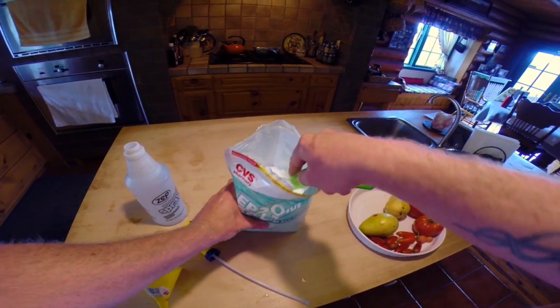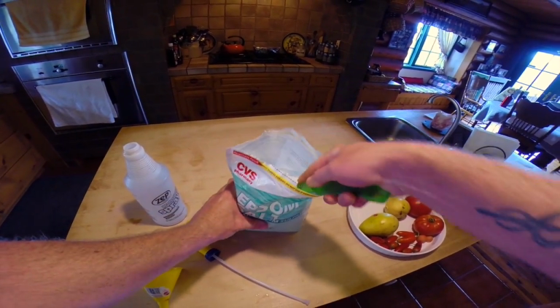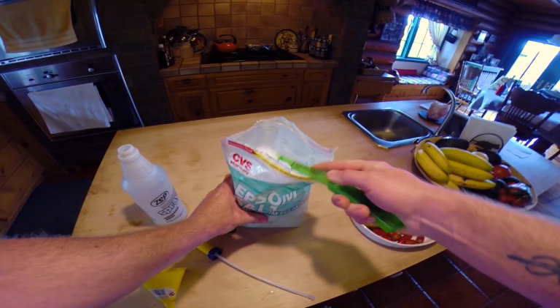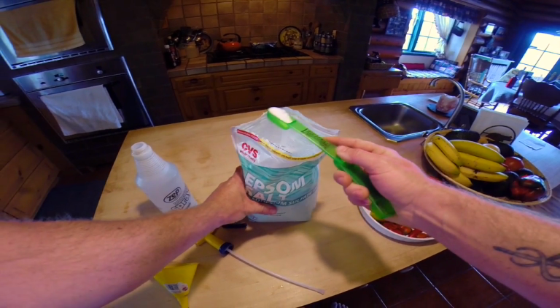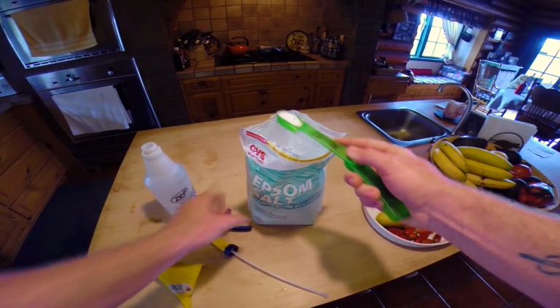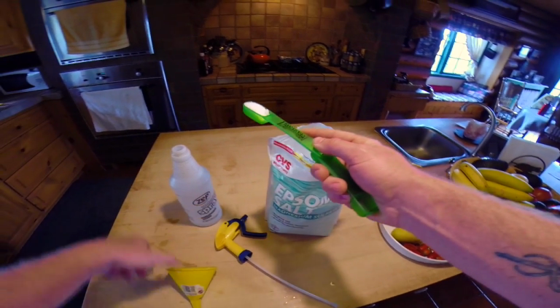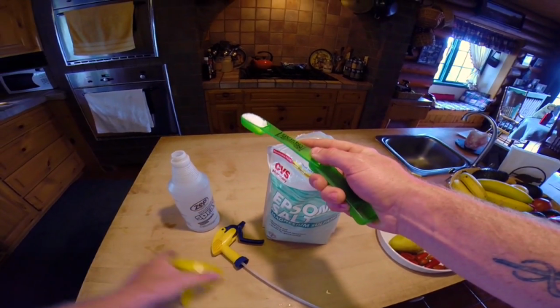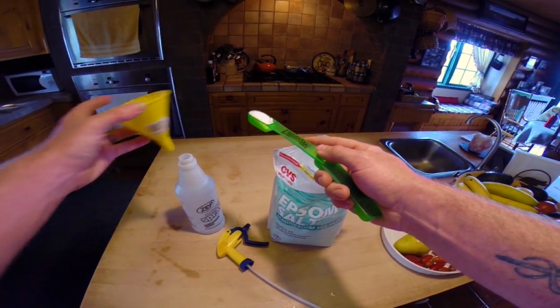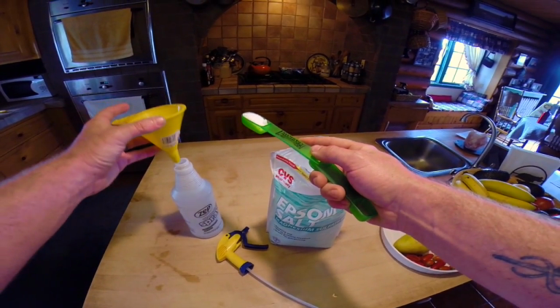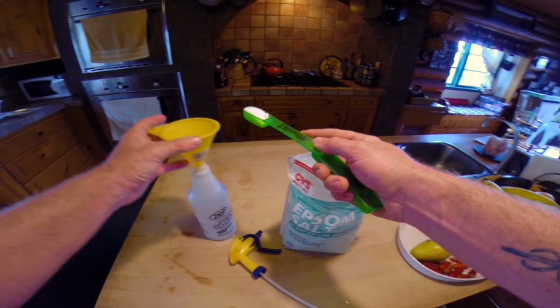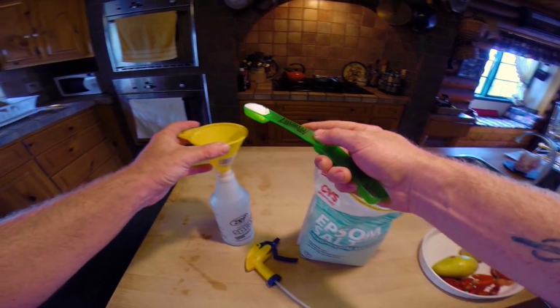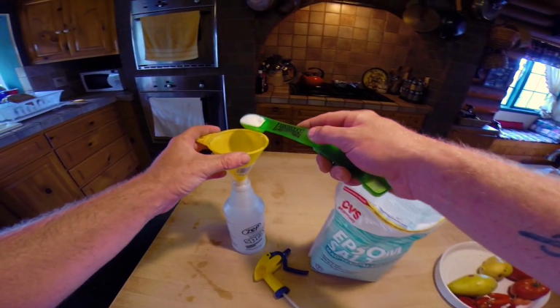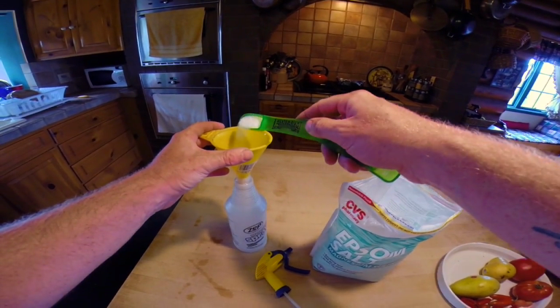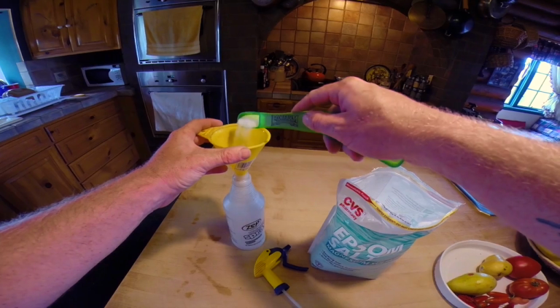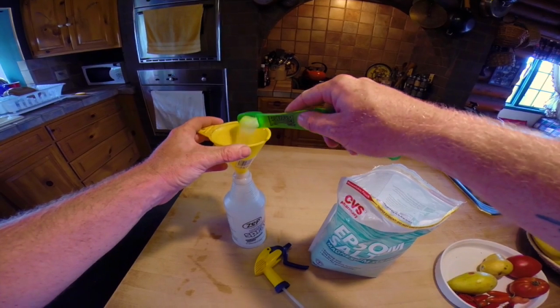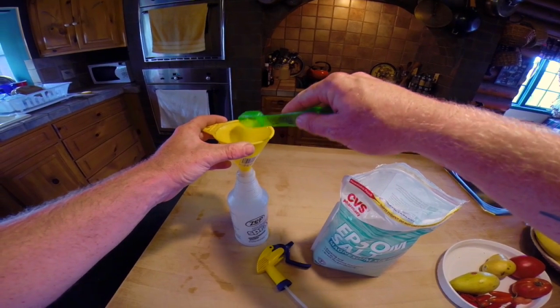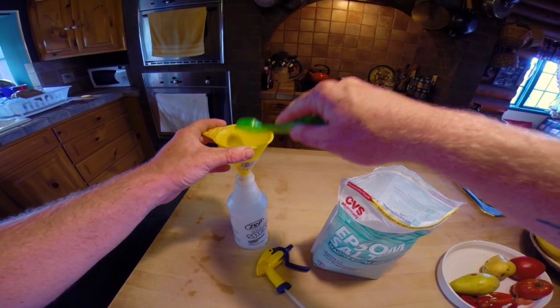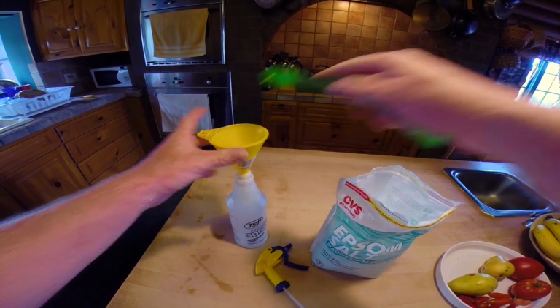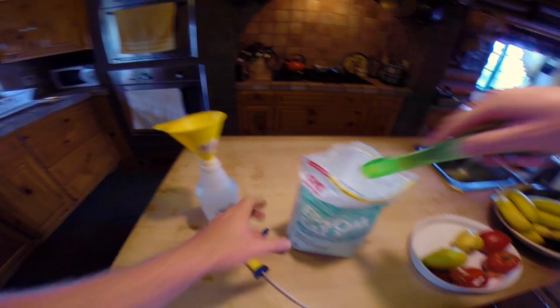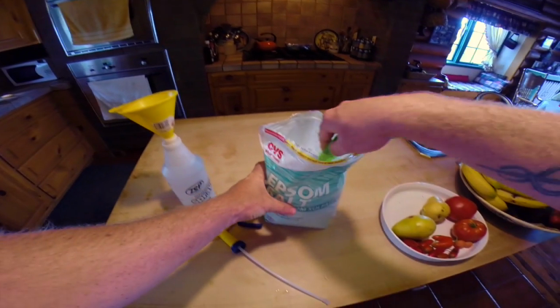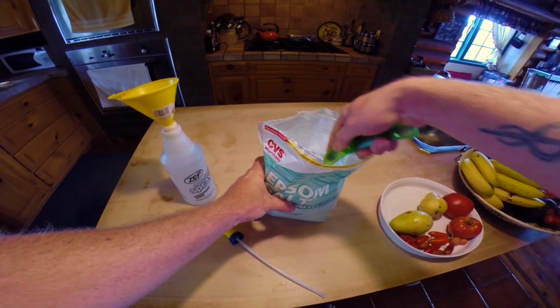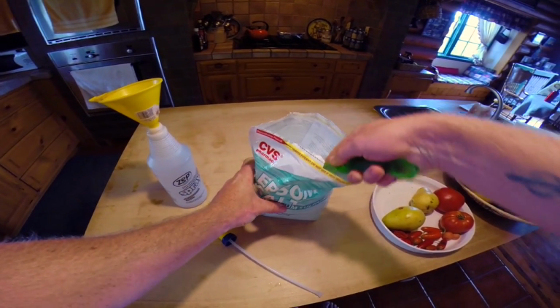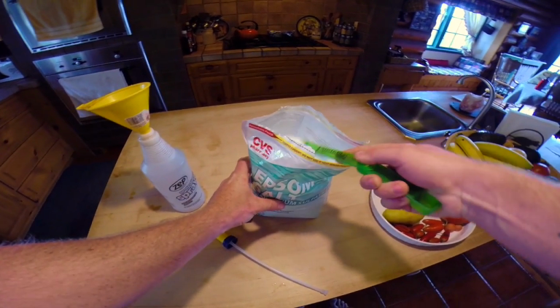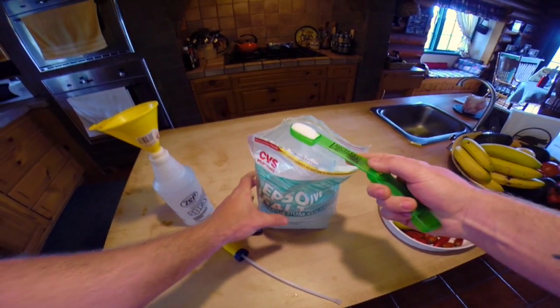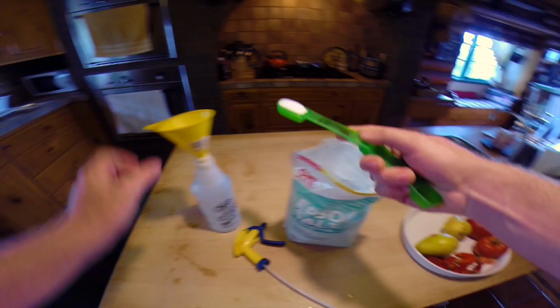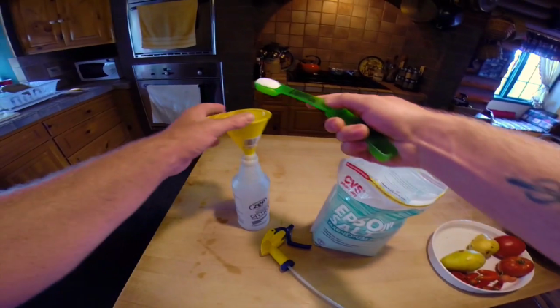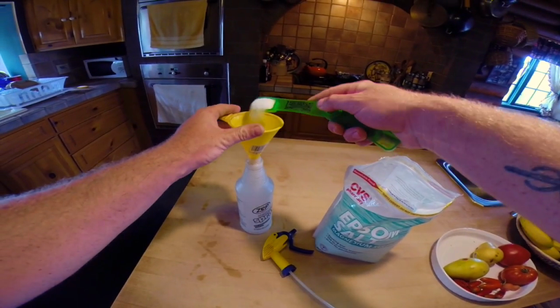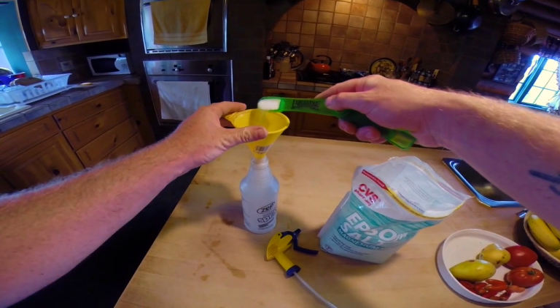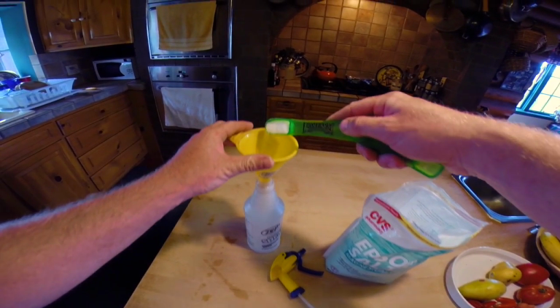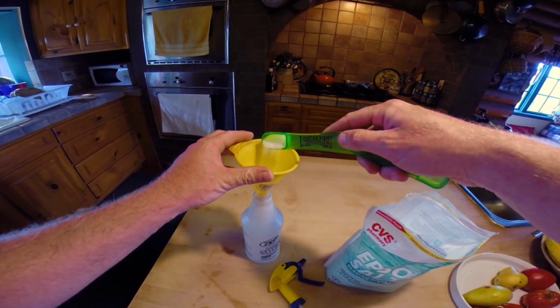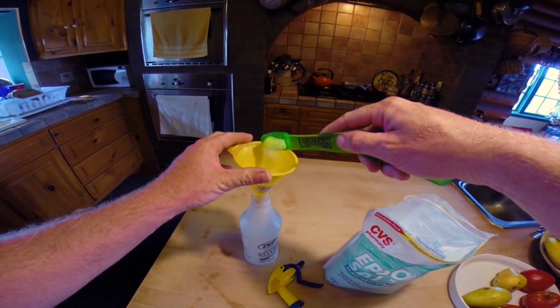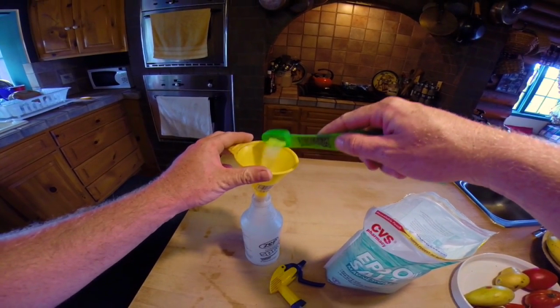So now just take two tablespoons of Epsom salt and put it in your sprayer bottle. I'm using the funnel right here because it's easier. If you have a spray bottle with a bigger opening, you won't need to use this.